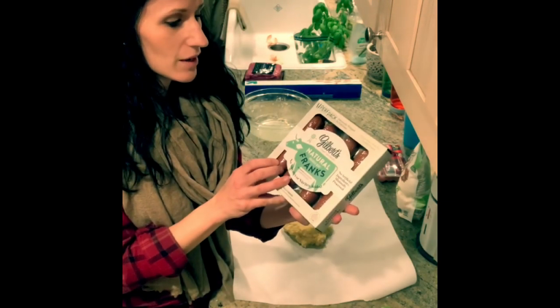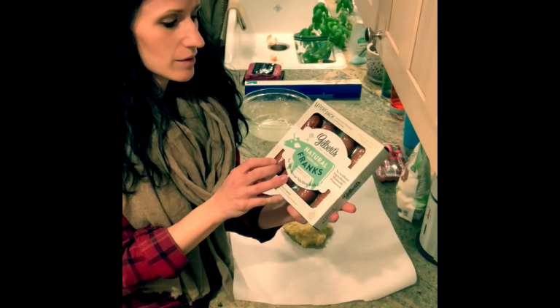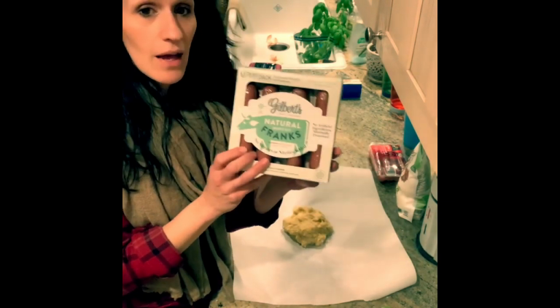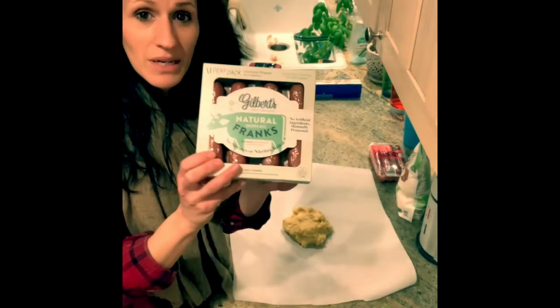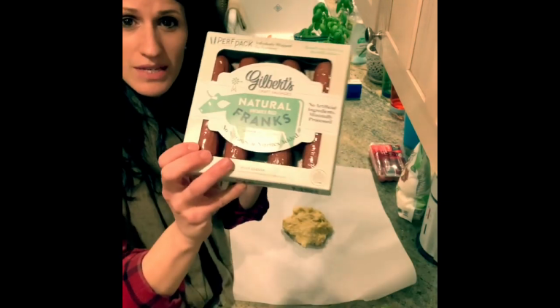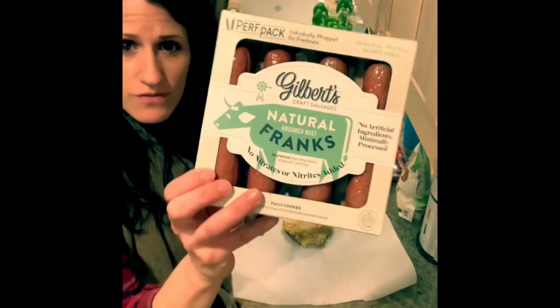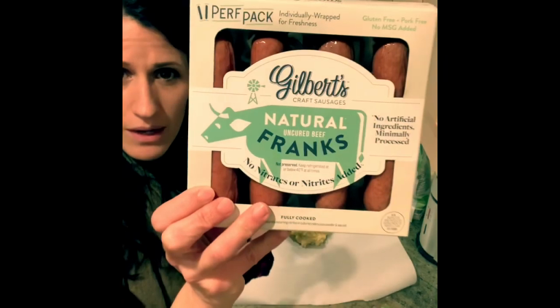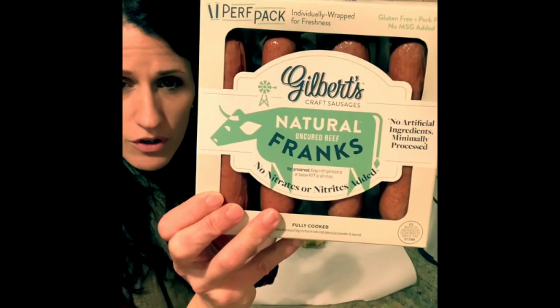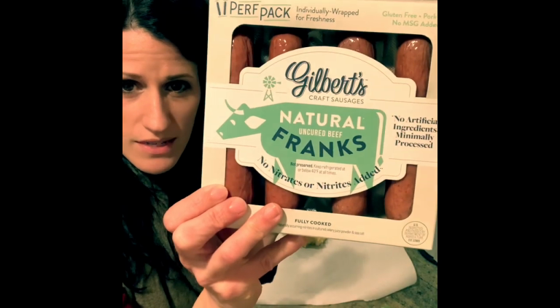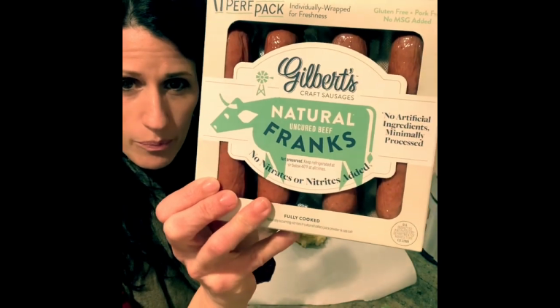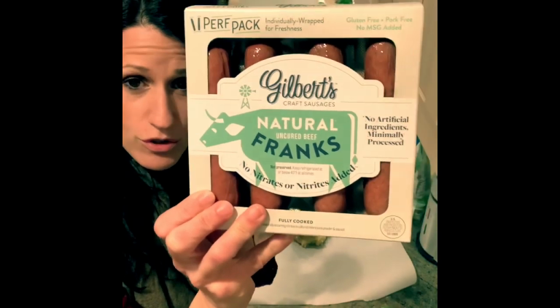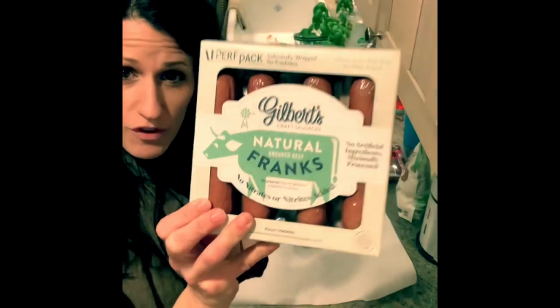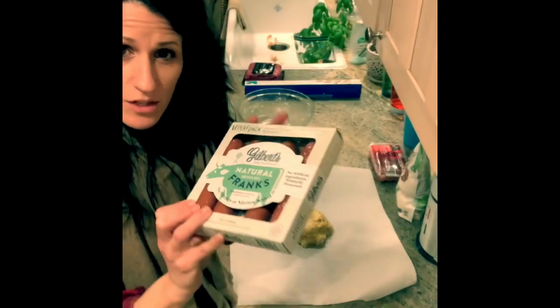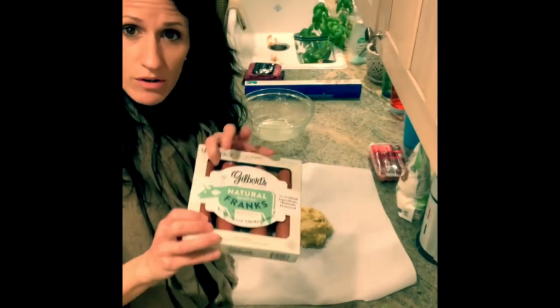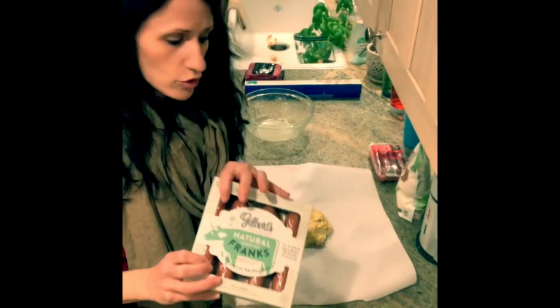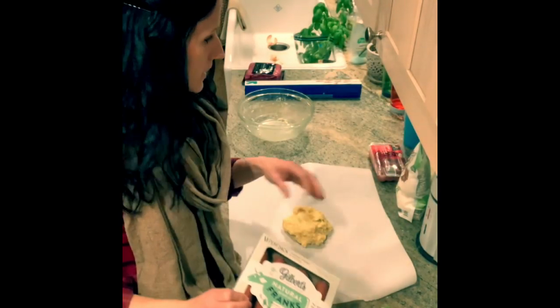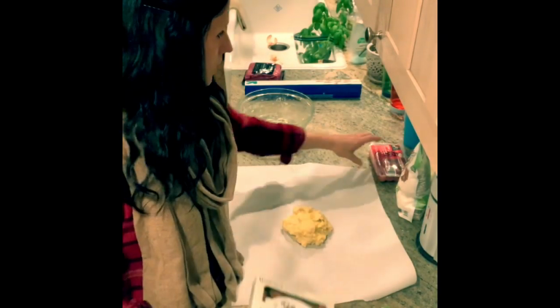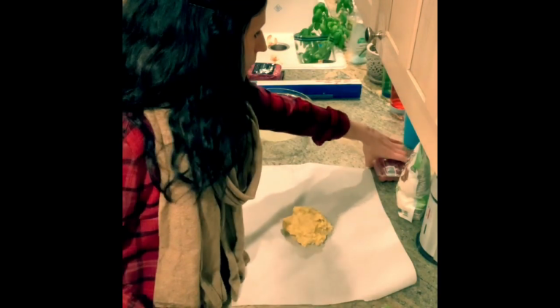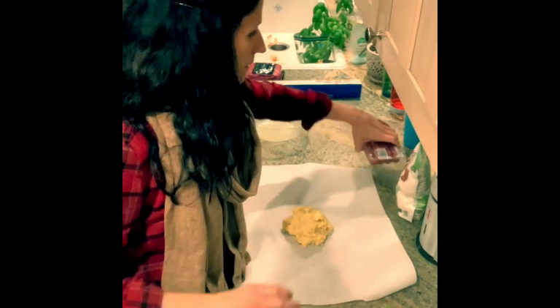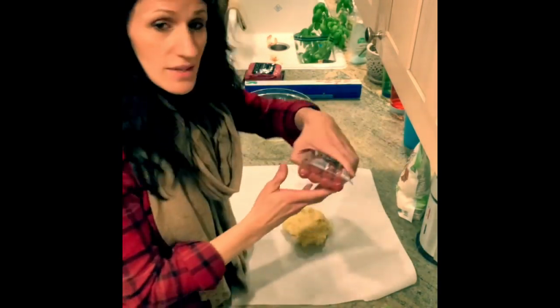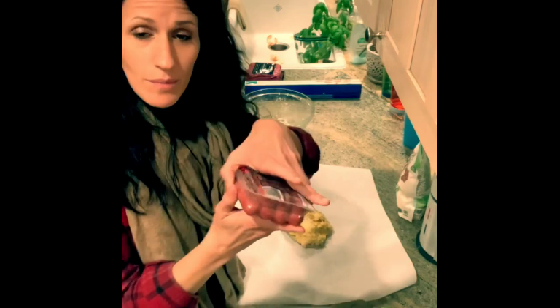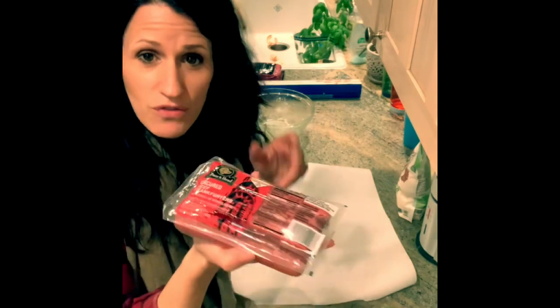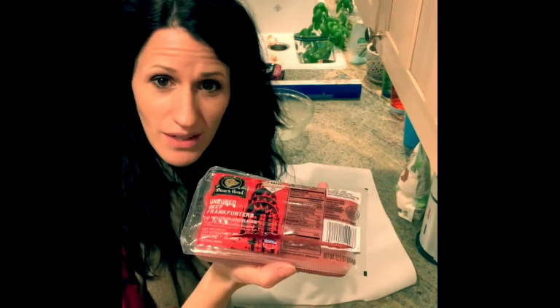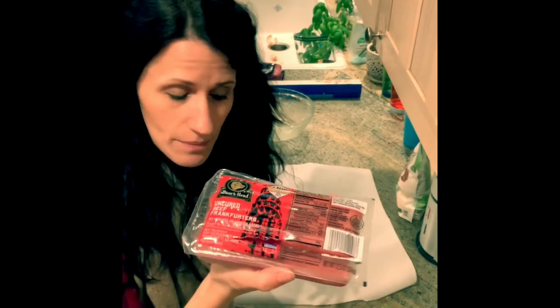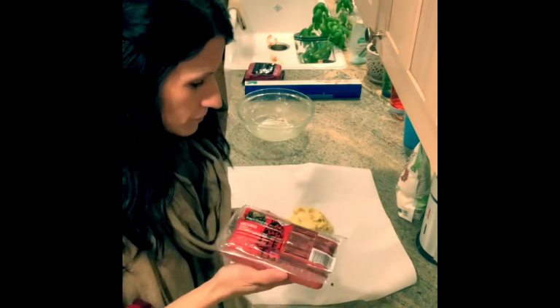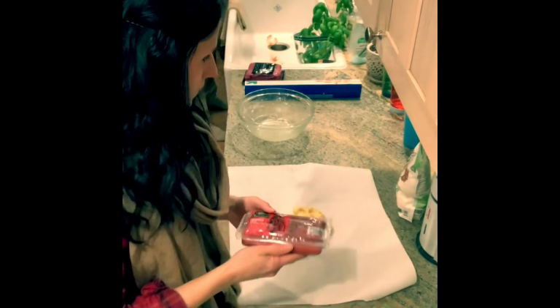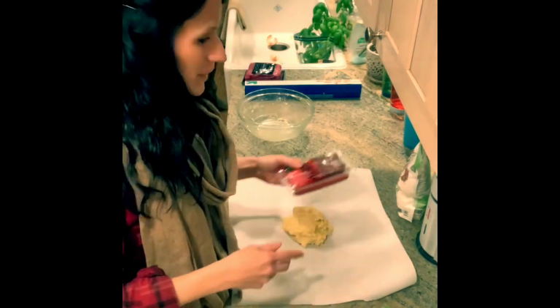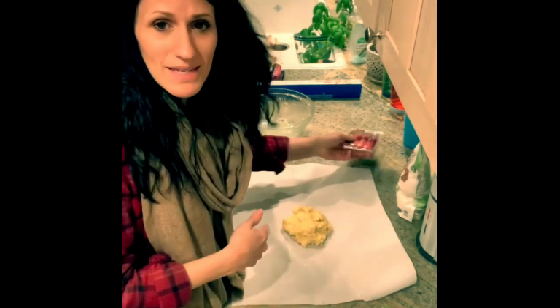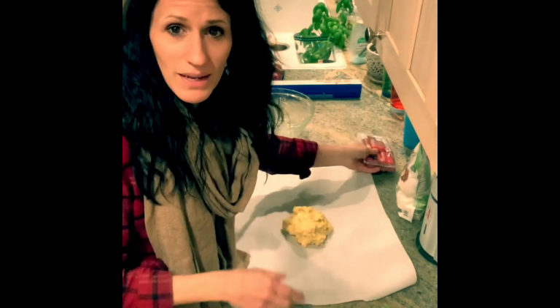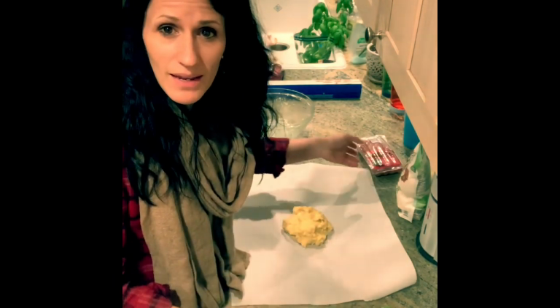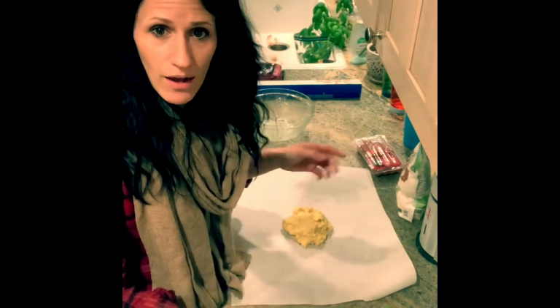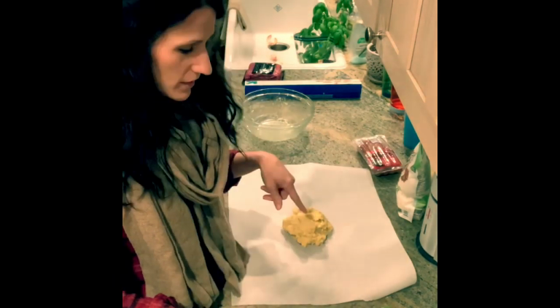I'm going to use these for me and for Chris. They're natural franks — they're bigger than your normal hot dog — but I have these smaller ones that I'm going to use for the kids, and I'm going to see how many I can get out of this.